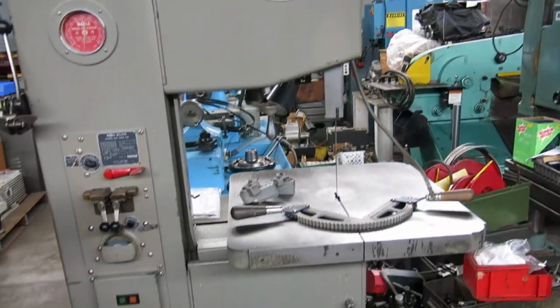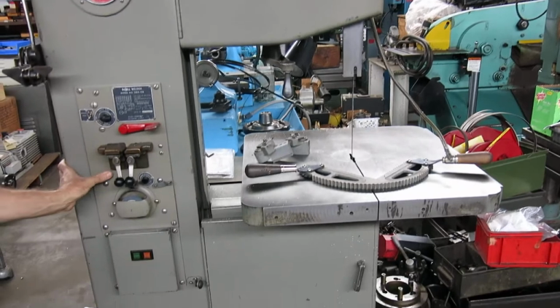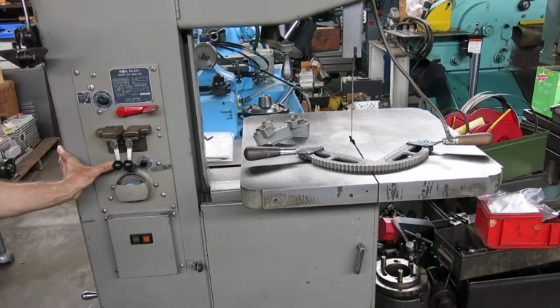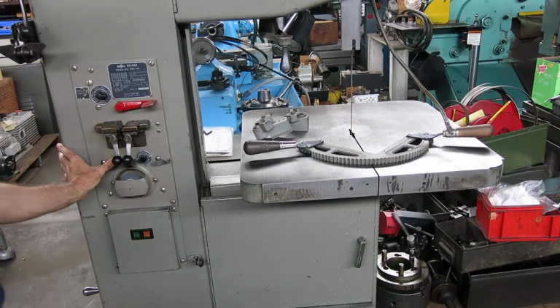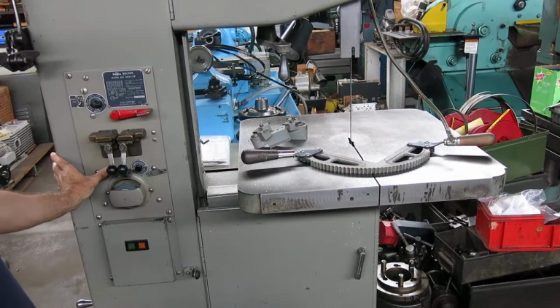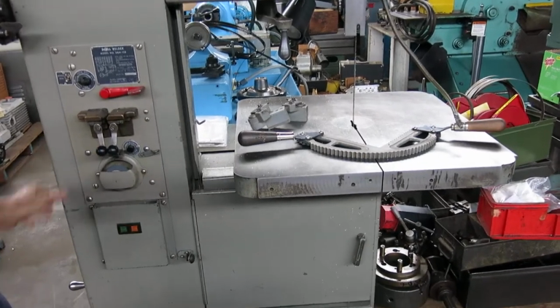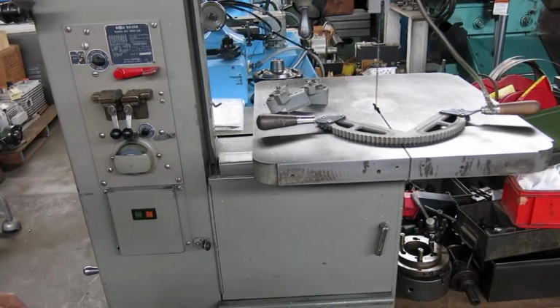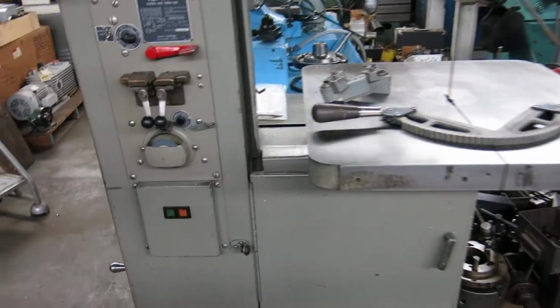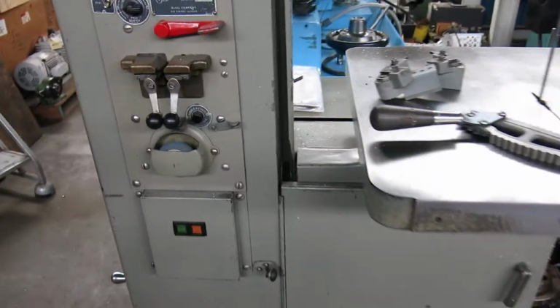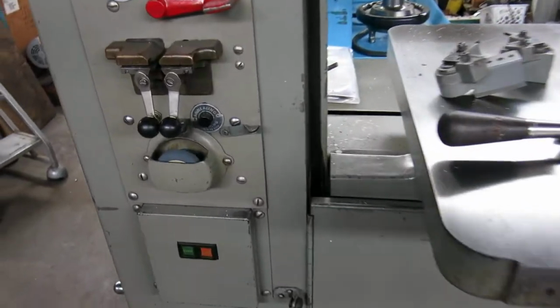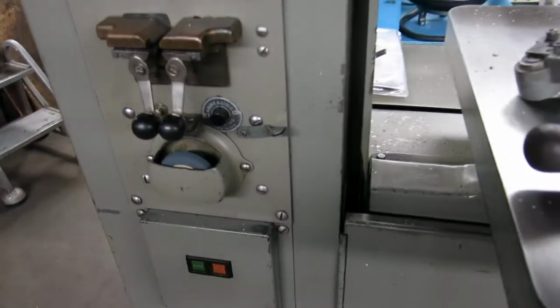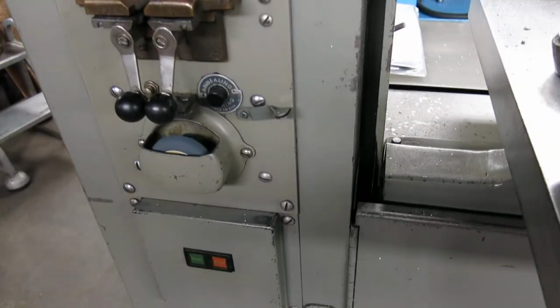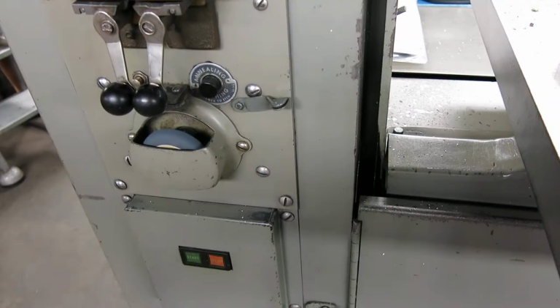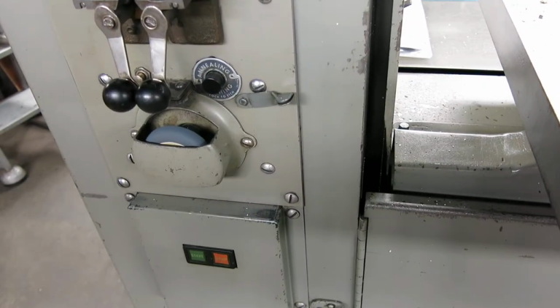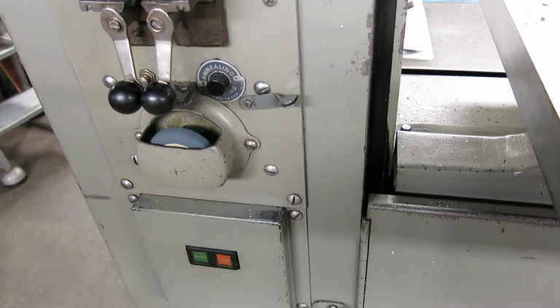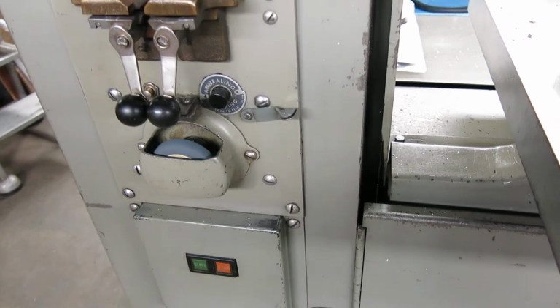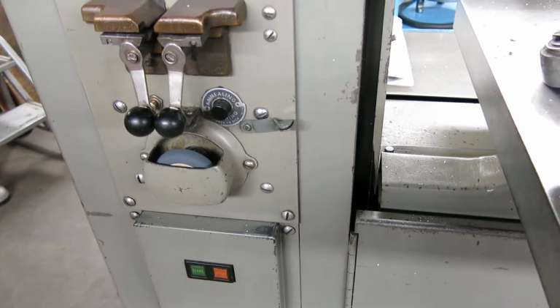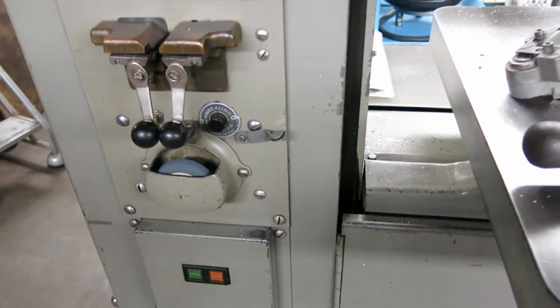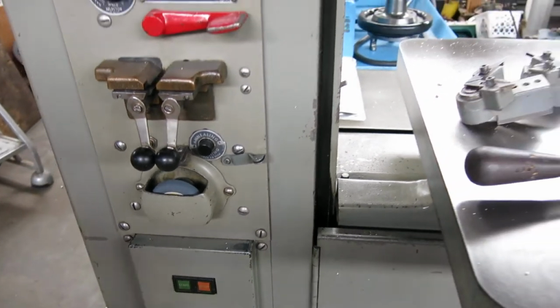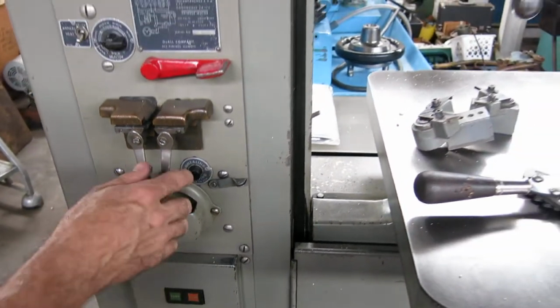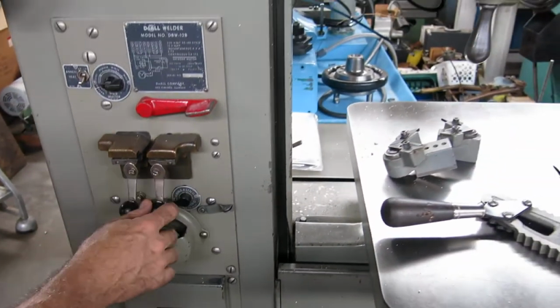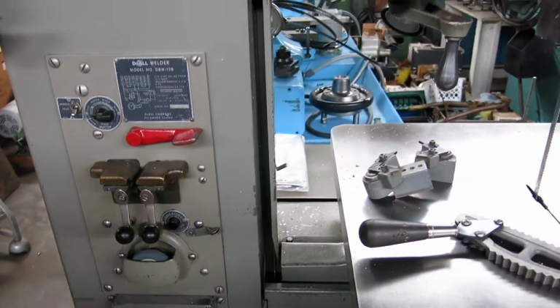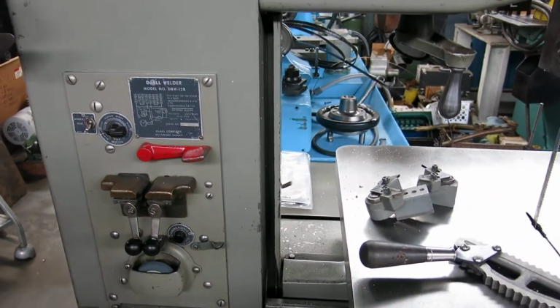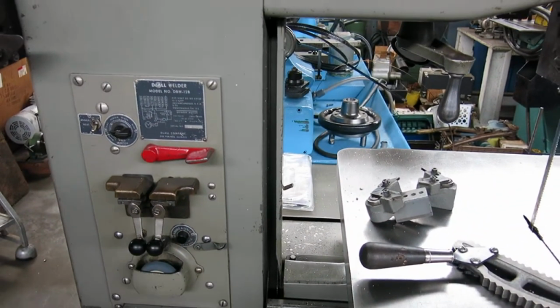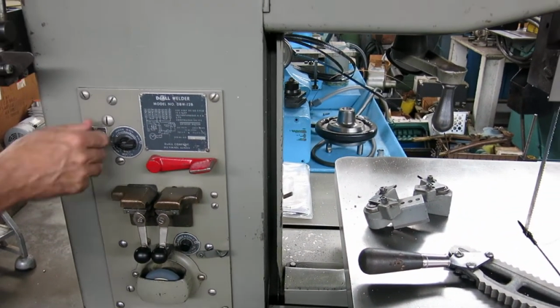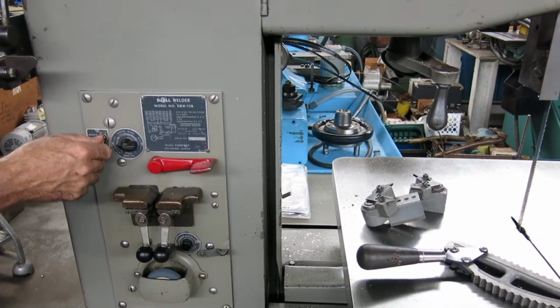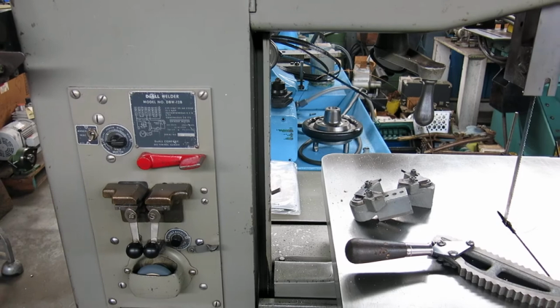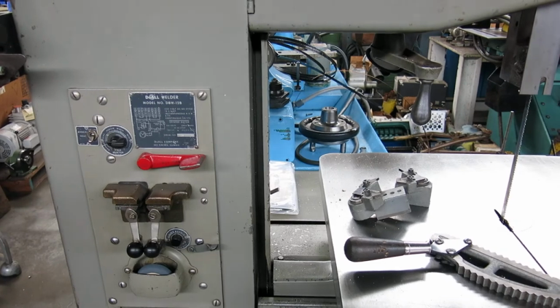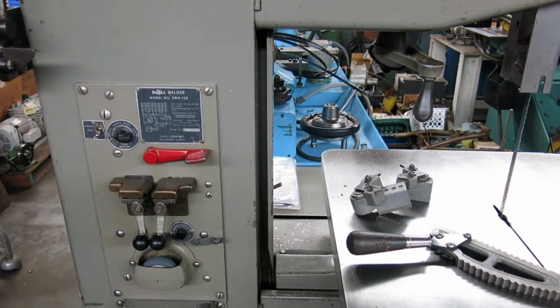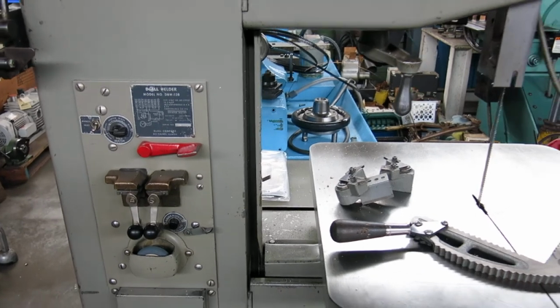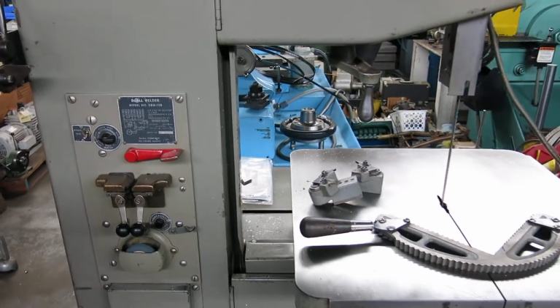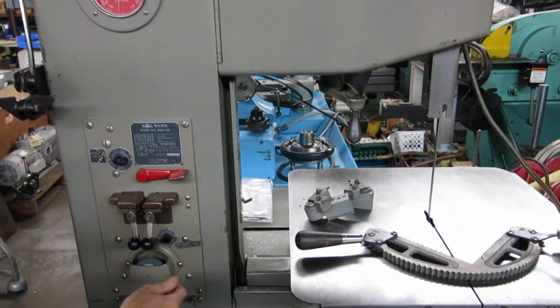Not sure where the switch is — there we go. There's the grinder for the blade welder. I don't have any blade here at the moment to try welding it, but I have no reason to think it doesn't work.